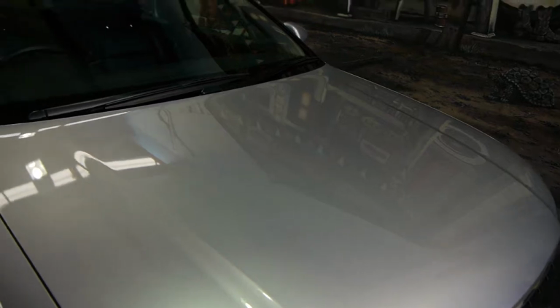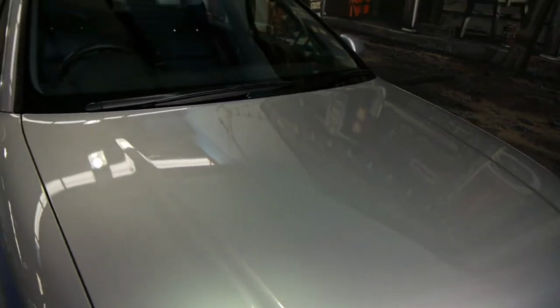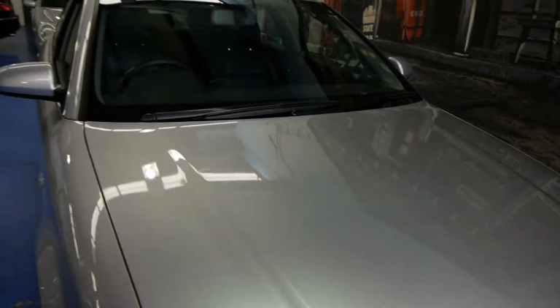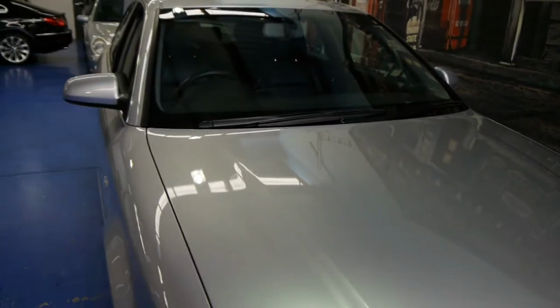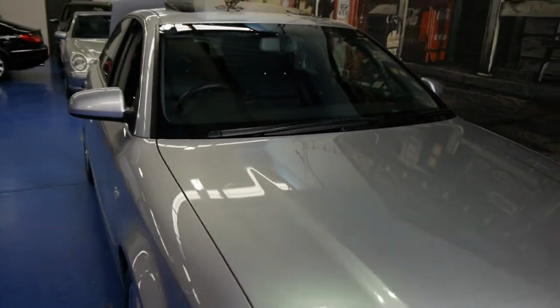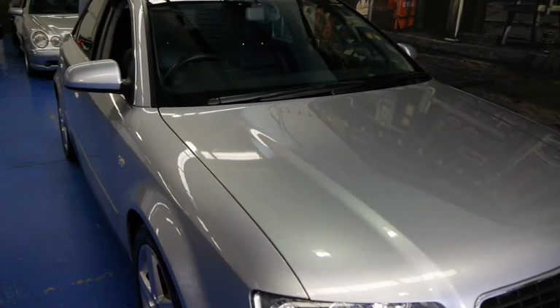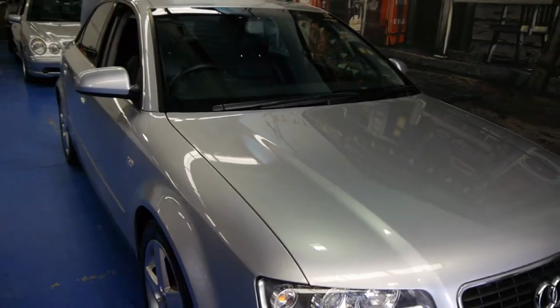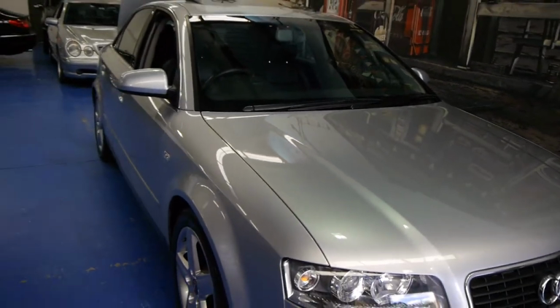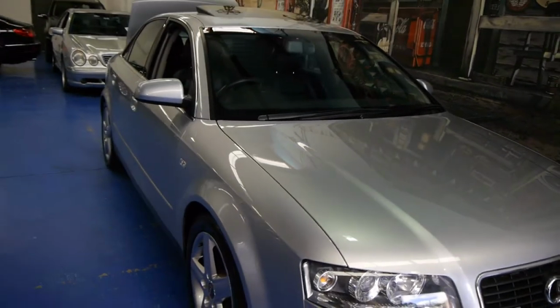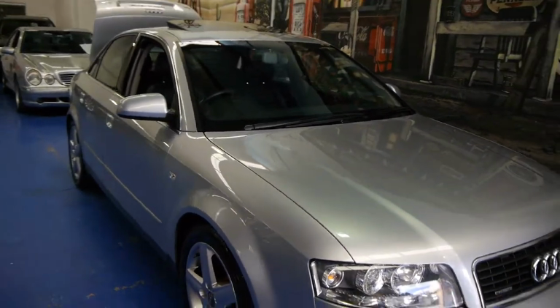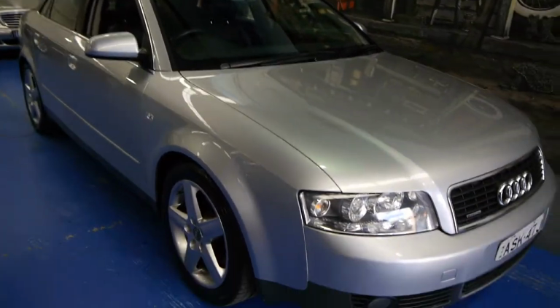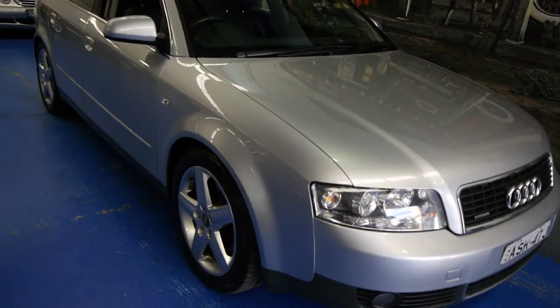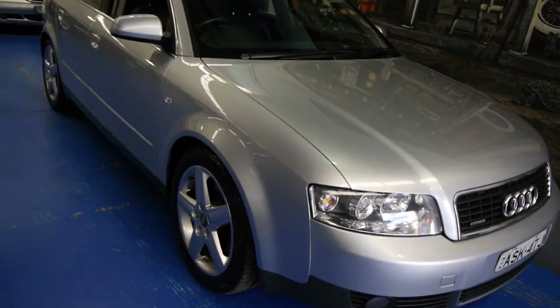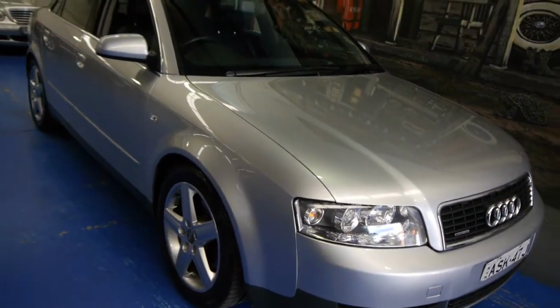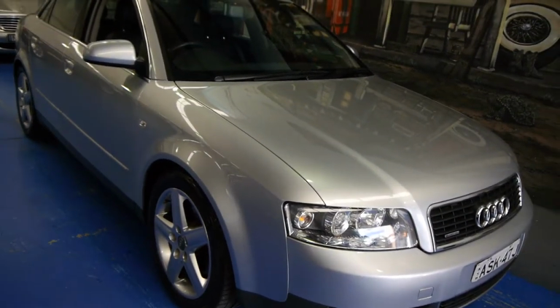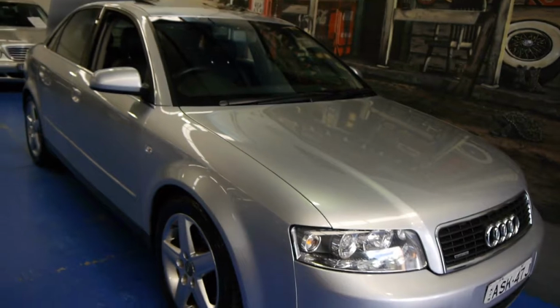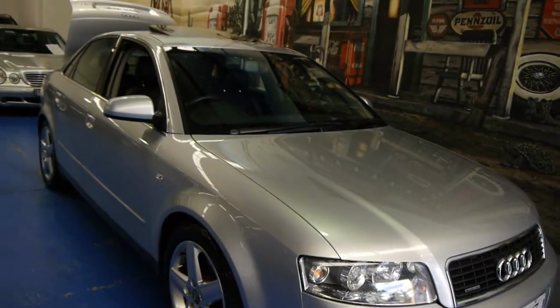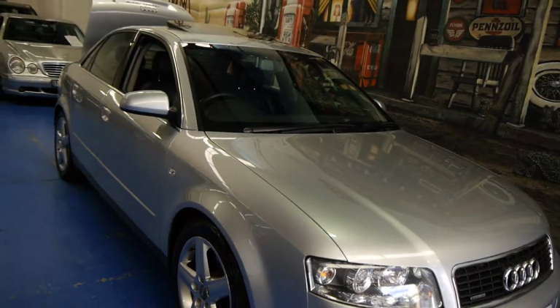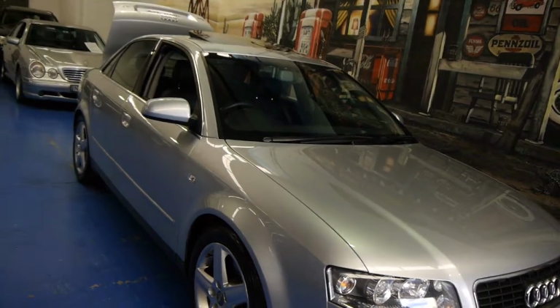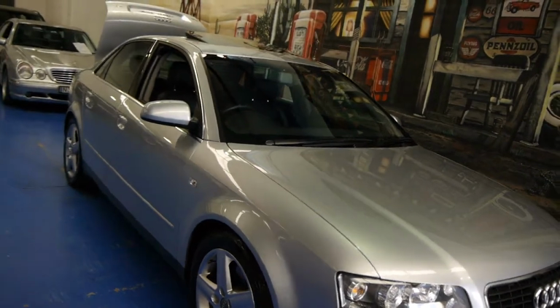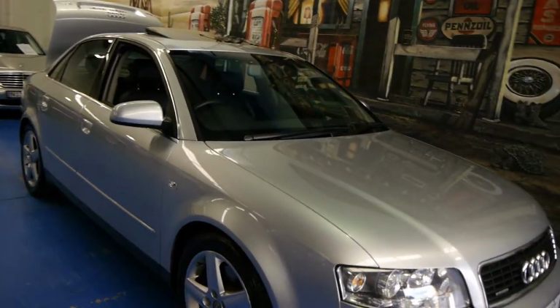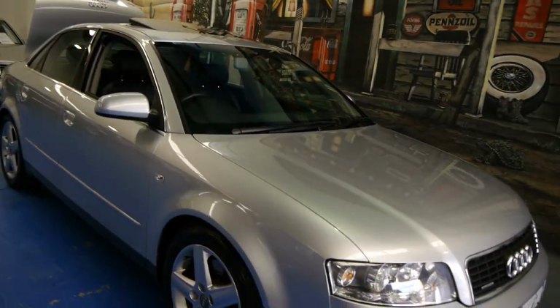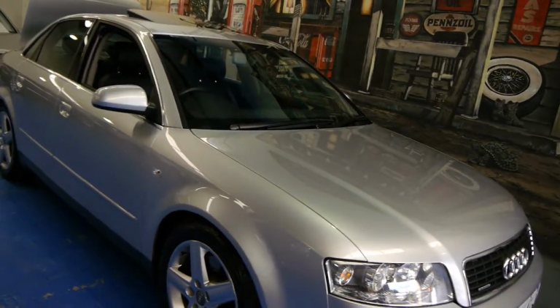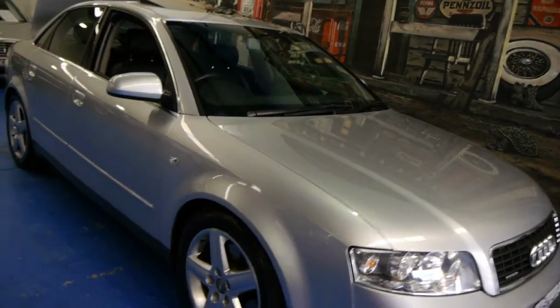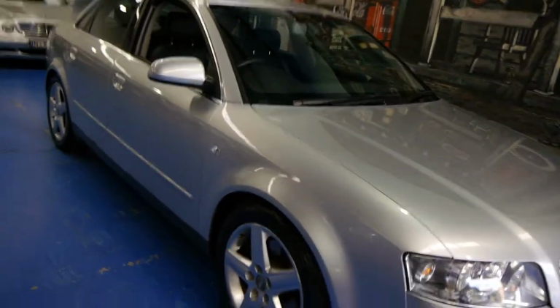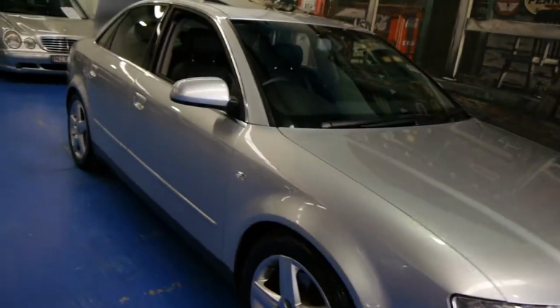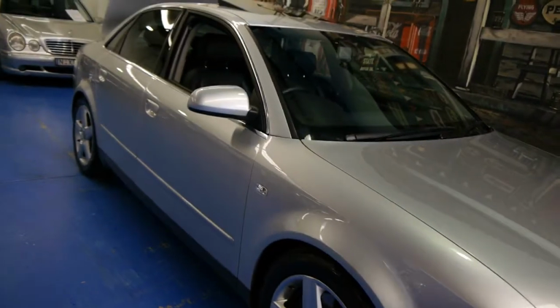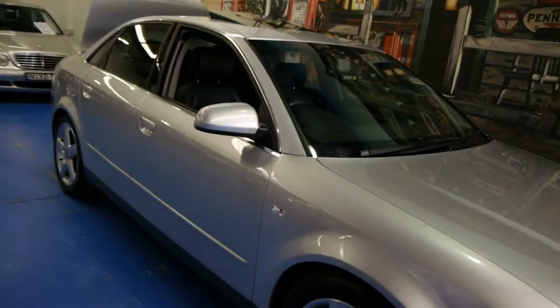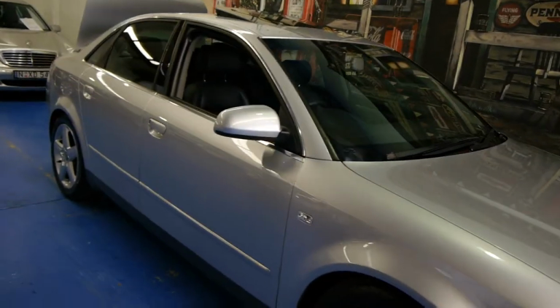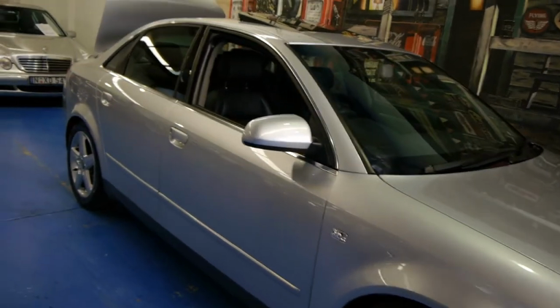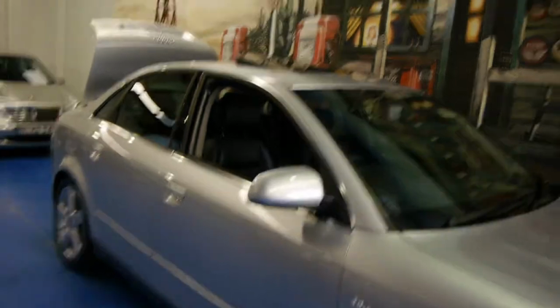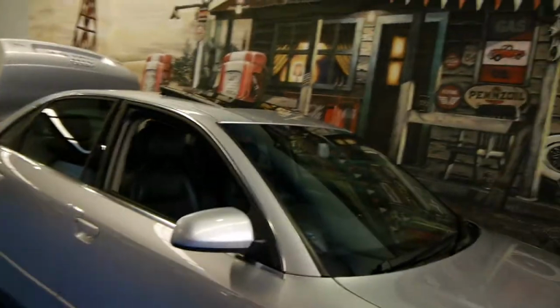The most important thing I haven't mentioned is that this car has only traveled 99,000 kilometers in ten and a half years. It's extremely good.